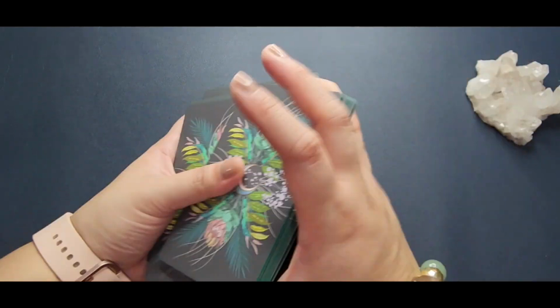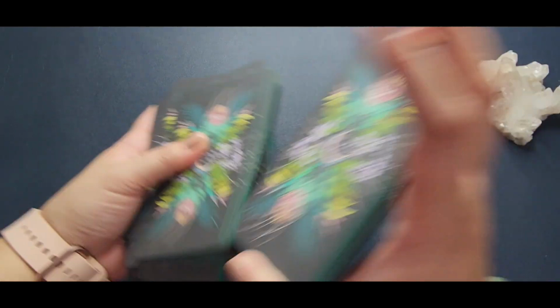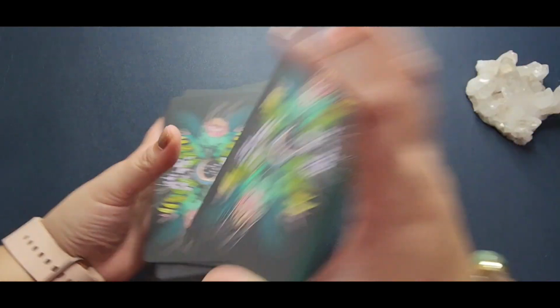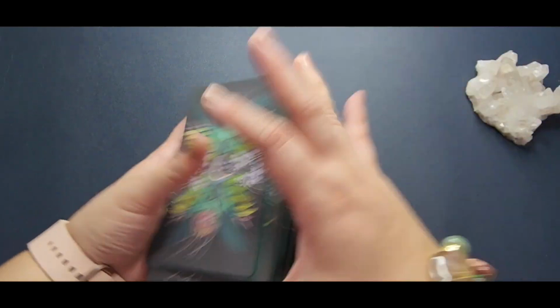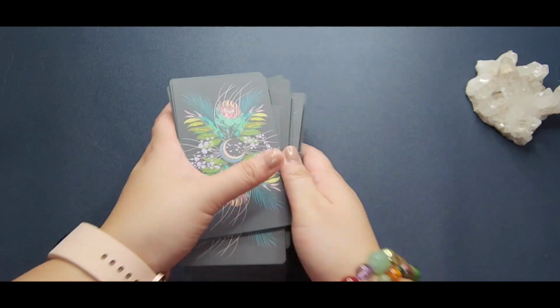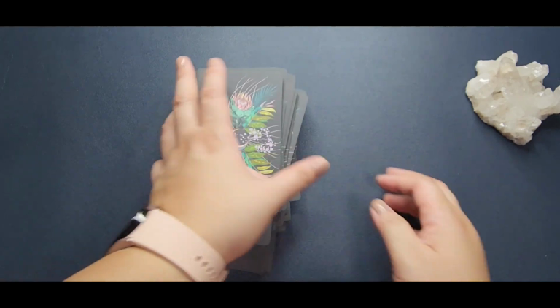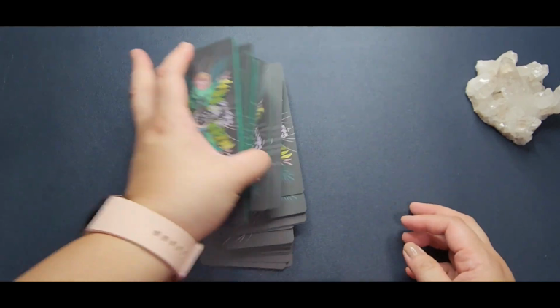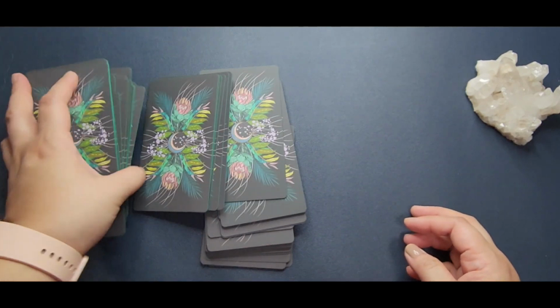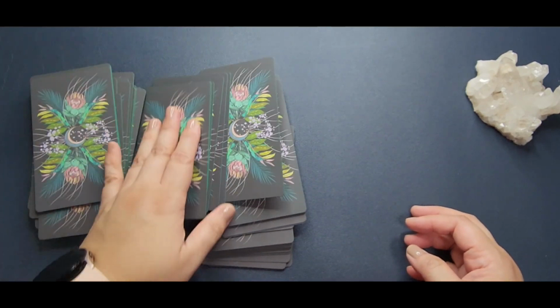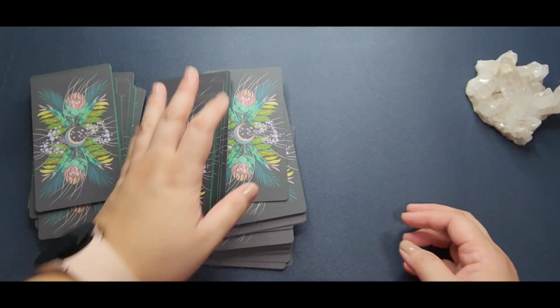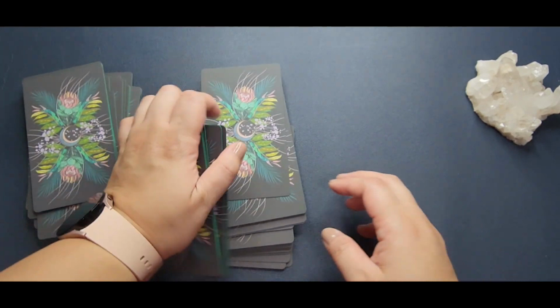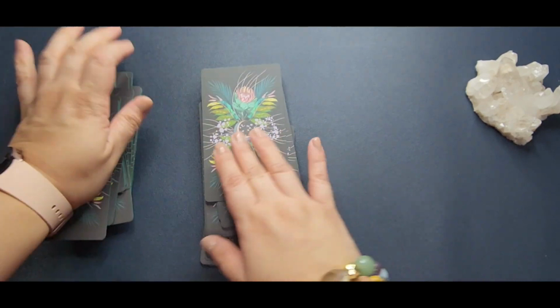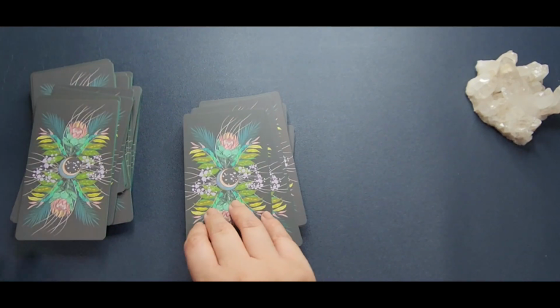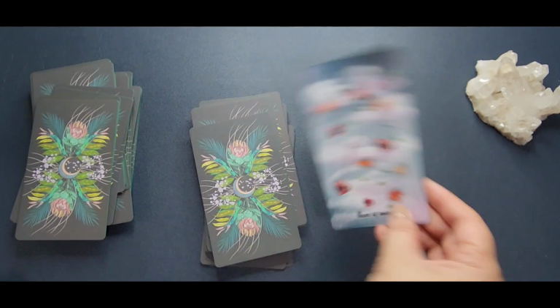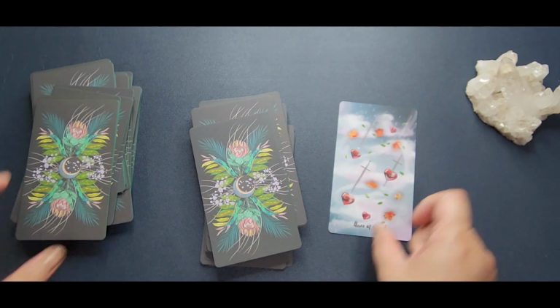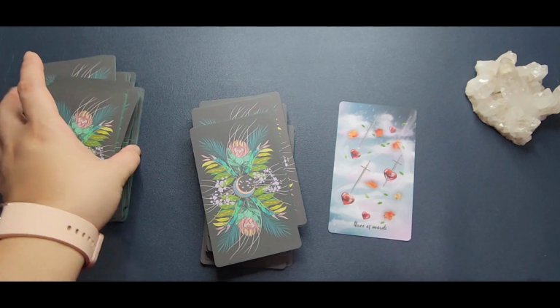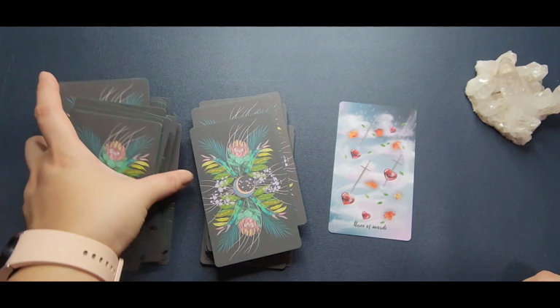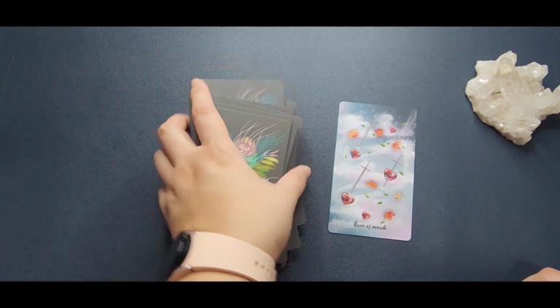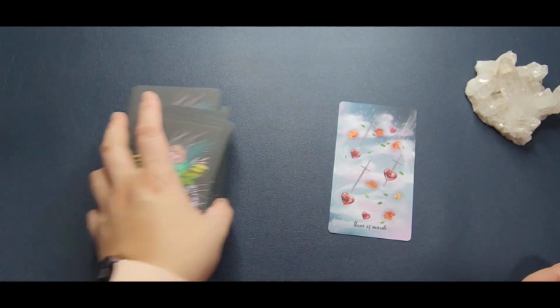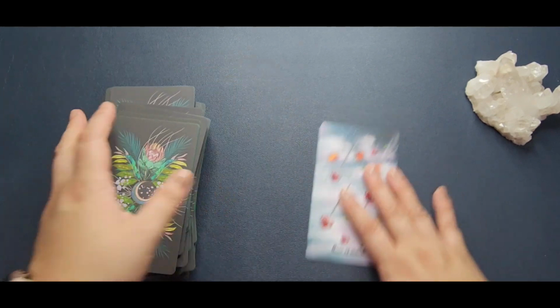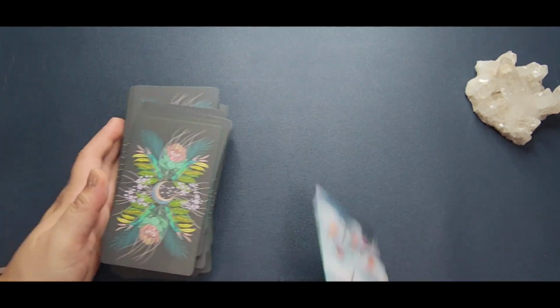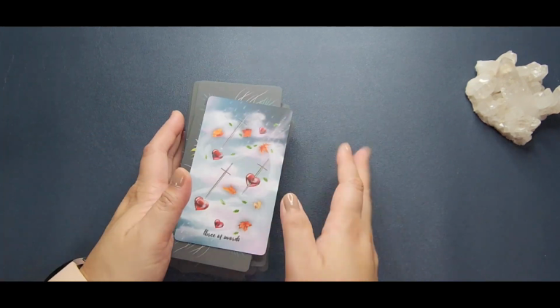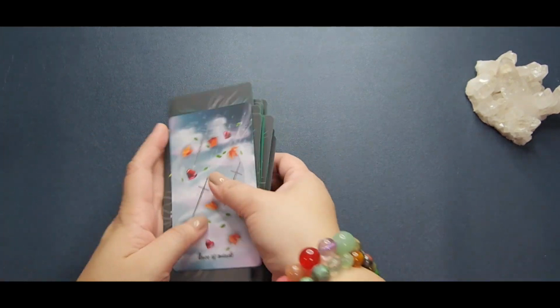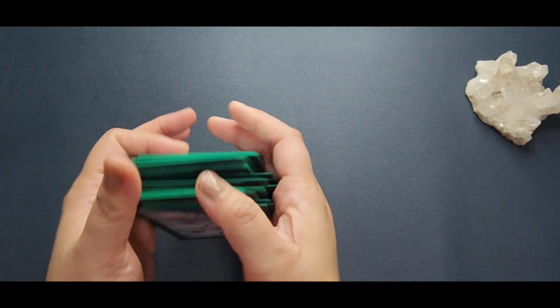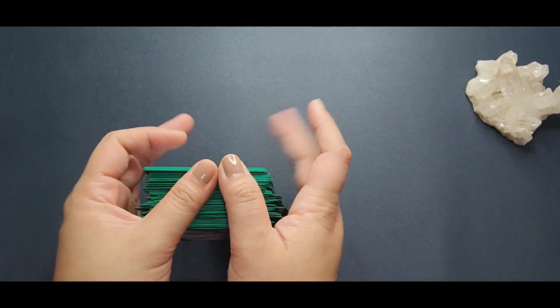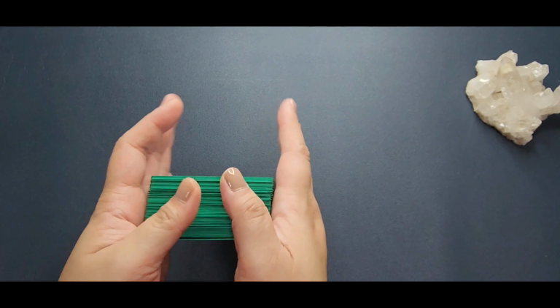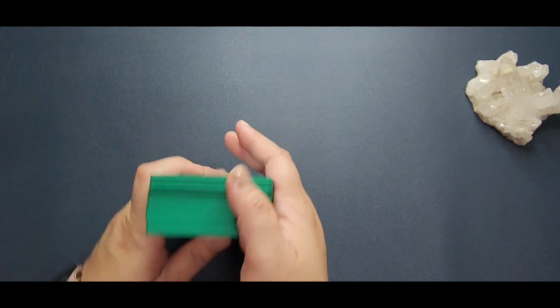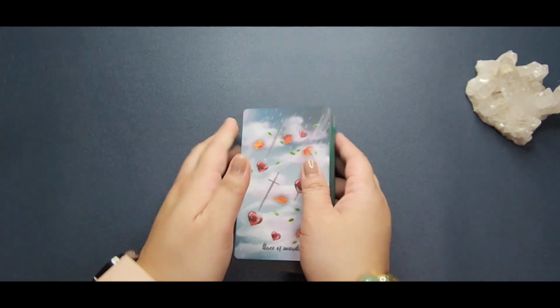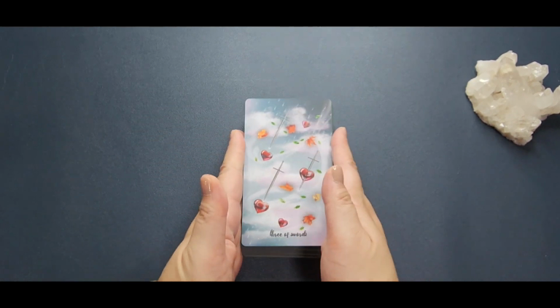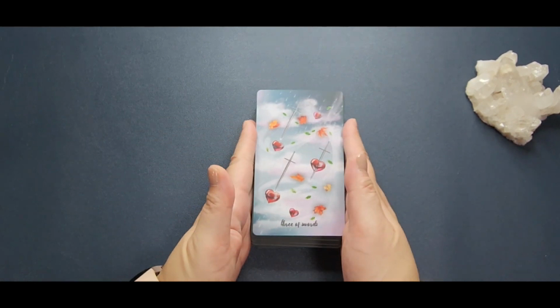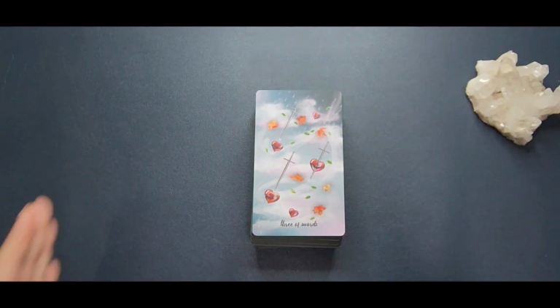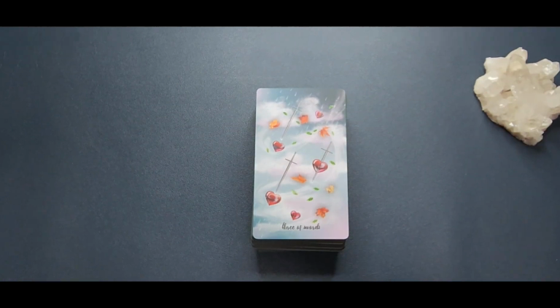Usually with decks like this, what I would do to pick a card is to cut — not overhand — and just pick a card. So let us read for the Three of Swords so we have an idea of how the guidebook reads.